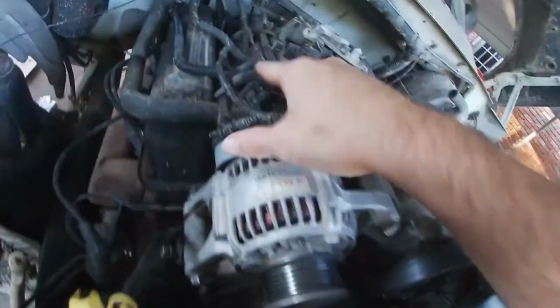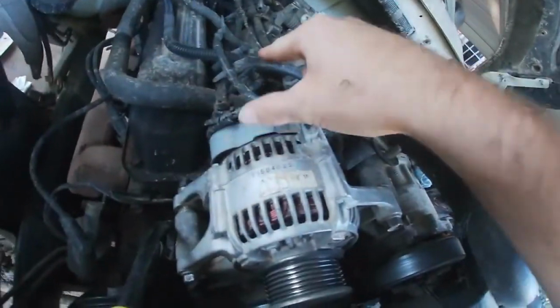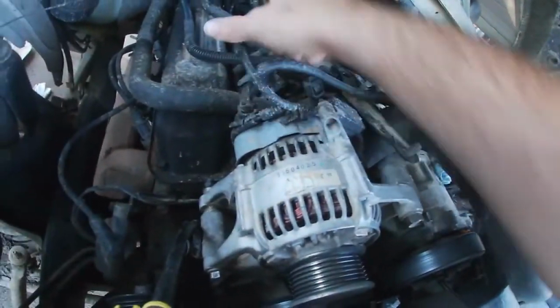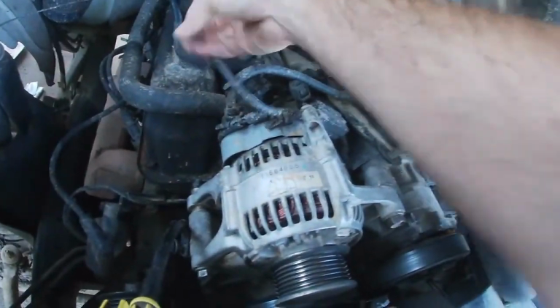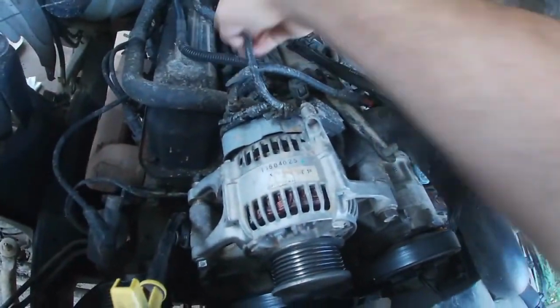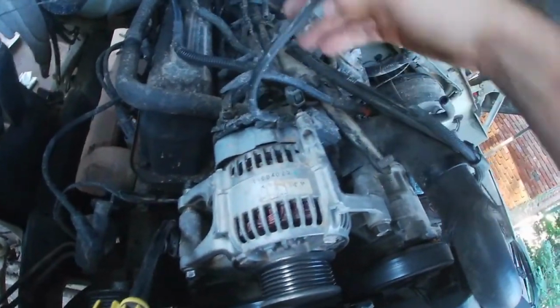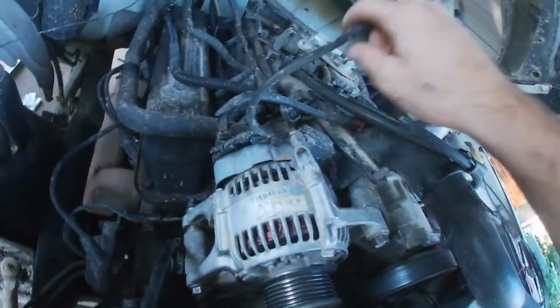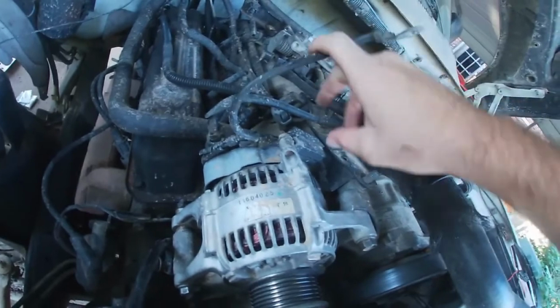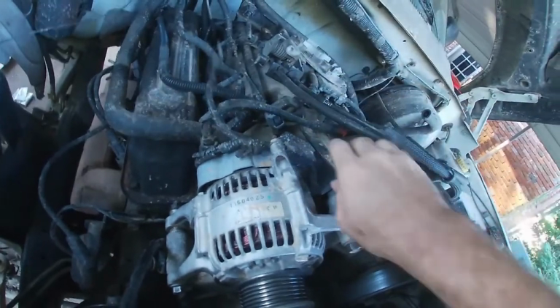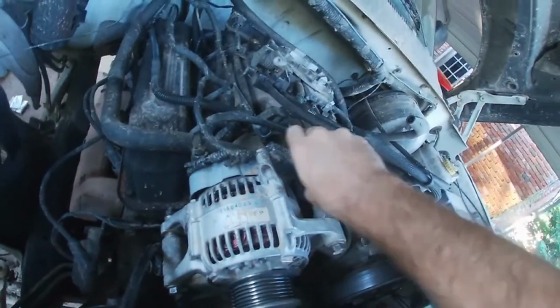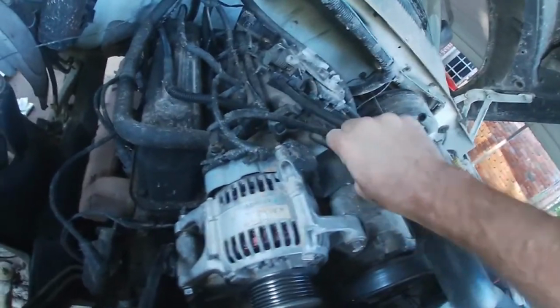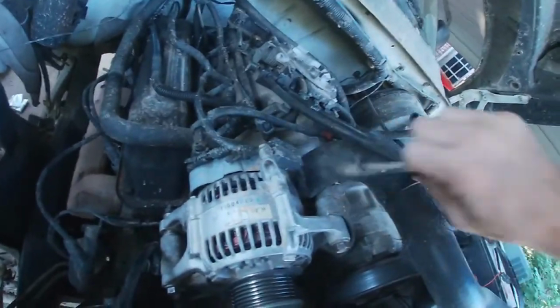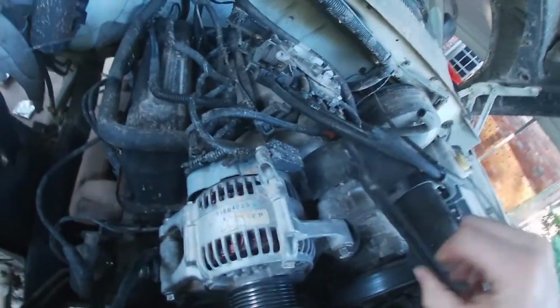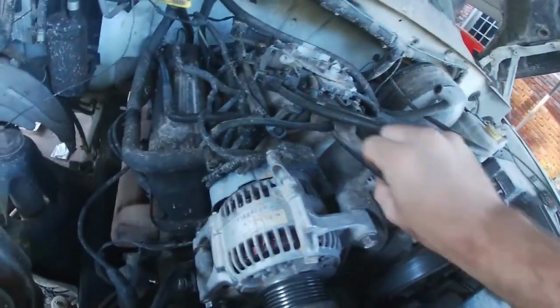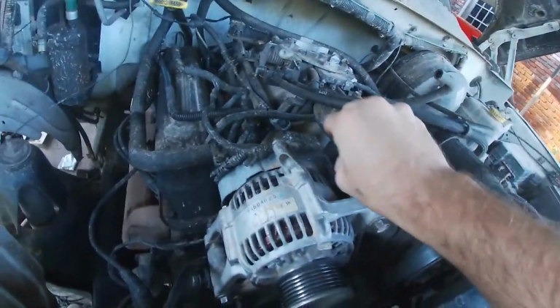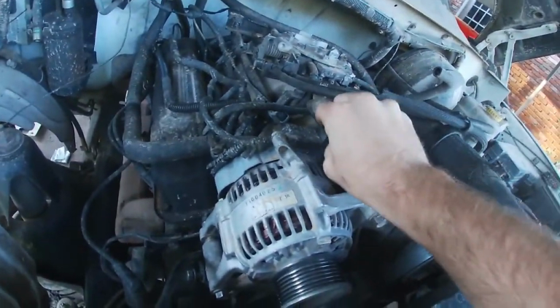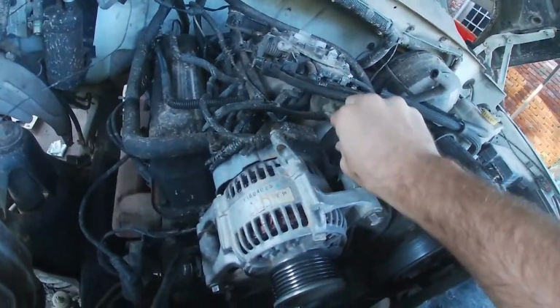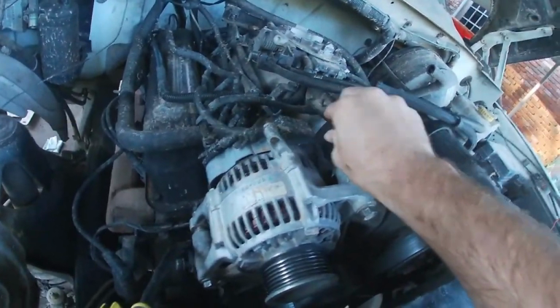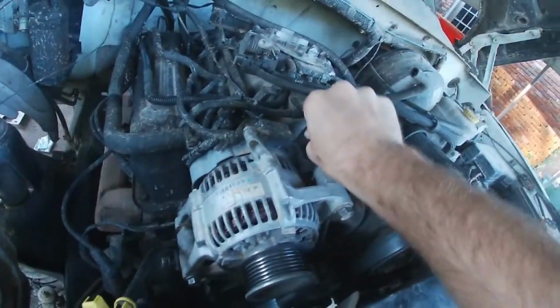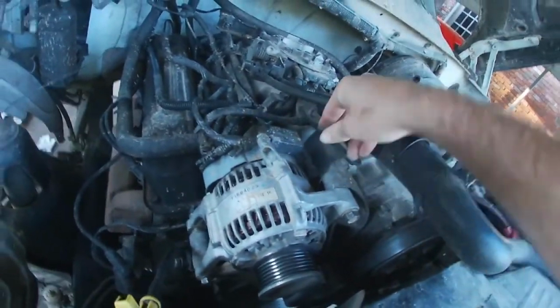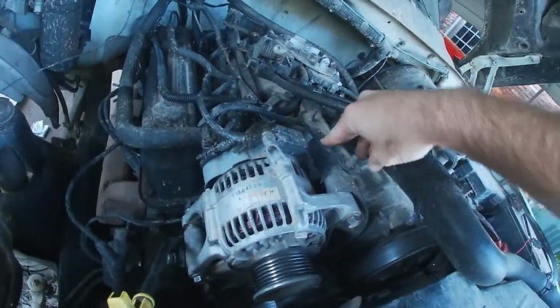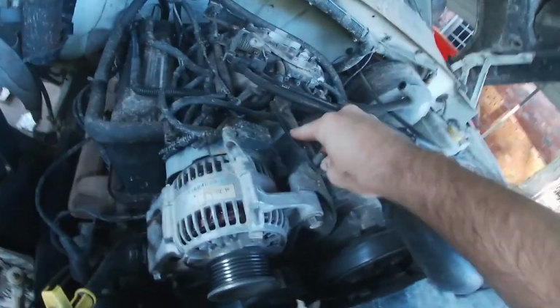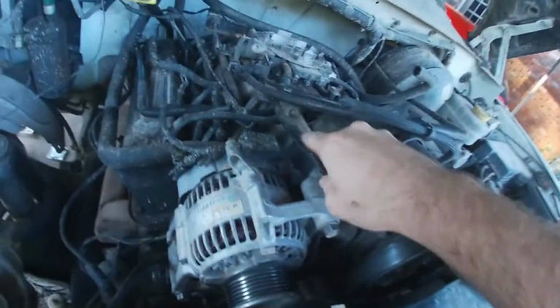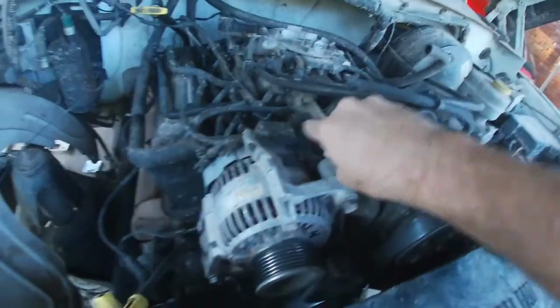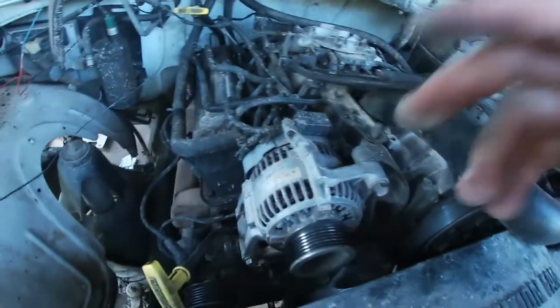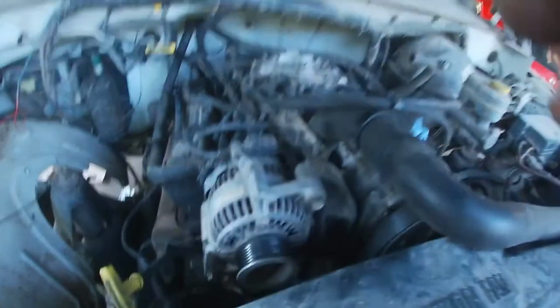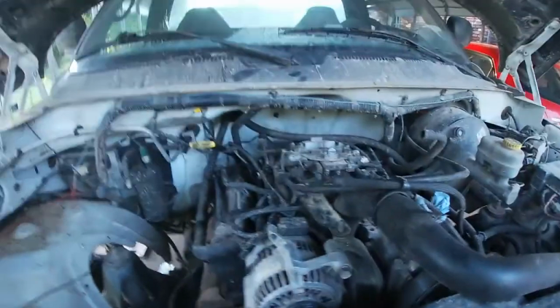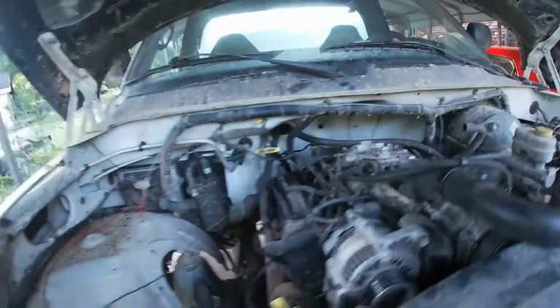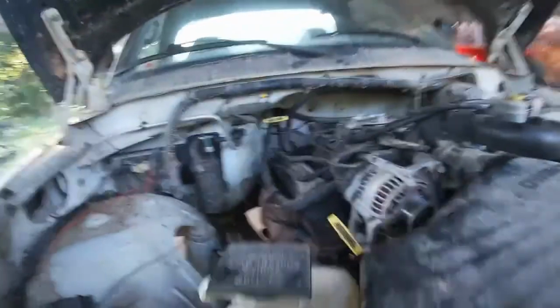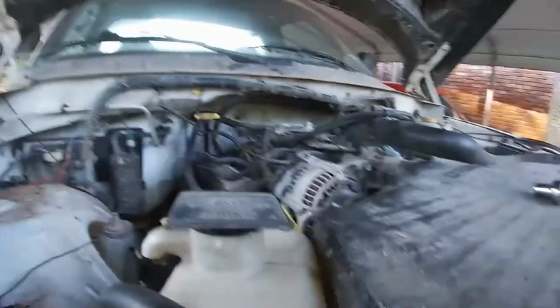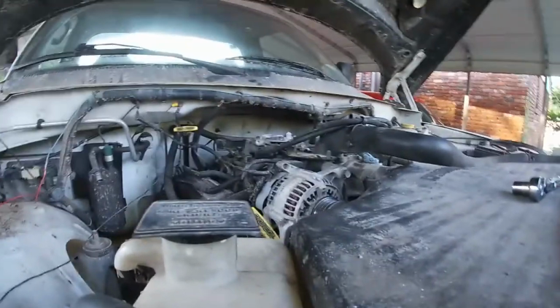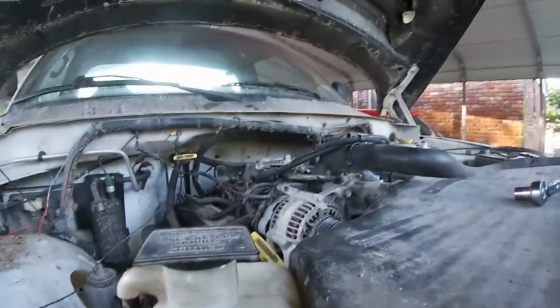I'm going to get that cable replaced. Put this up over that, because that's how it was.